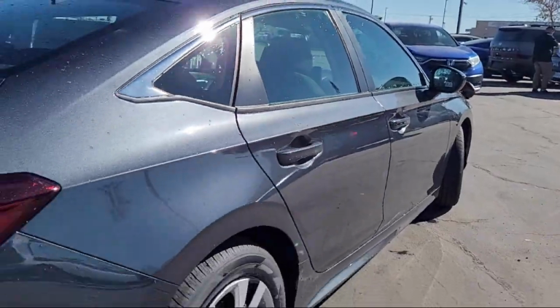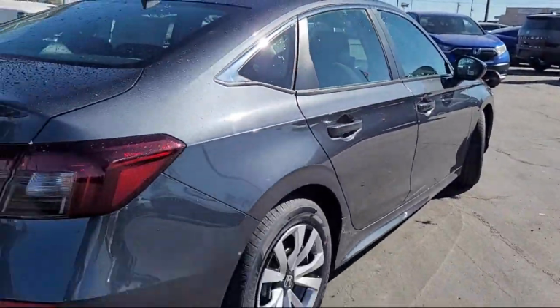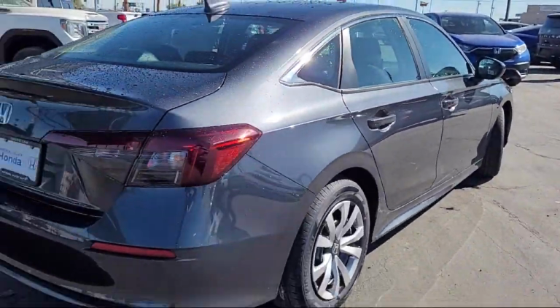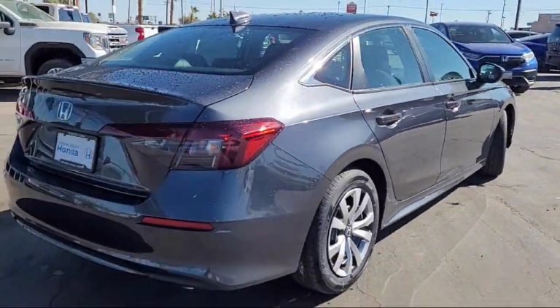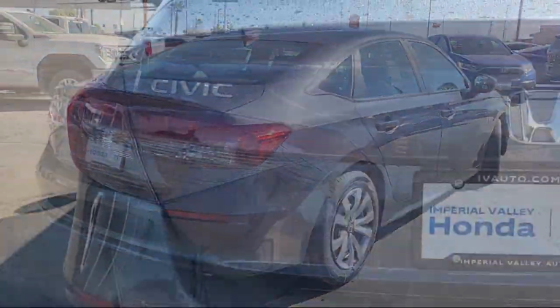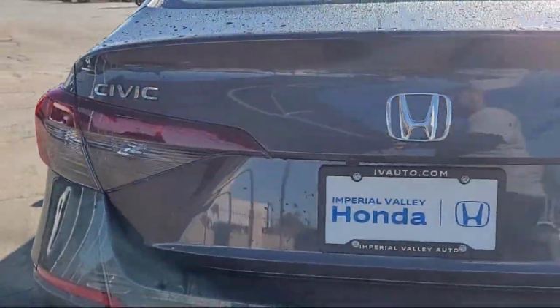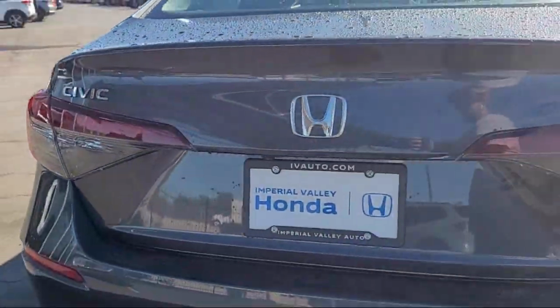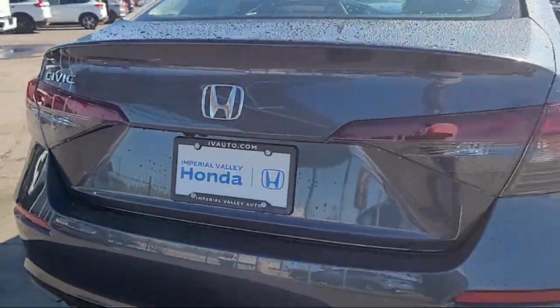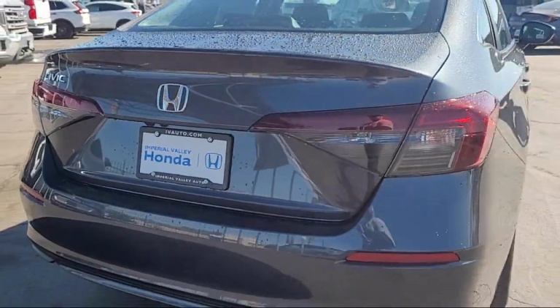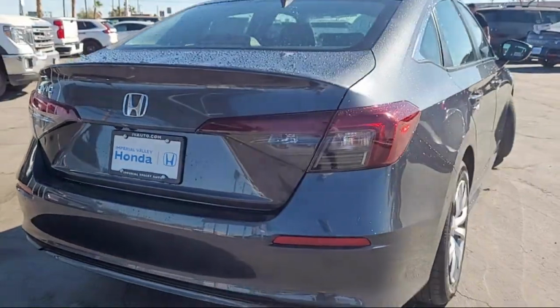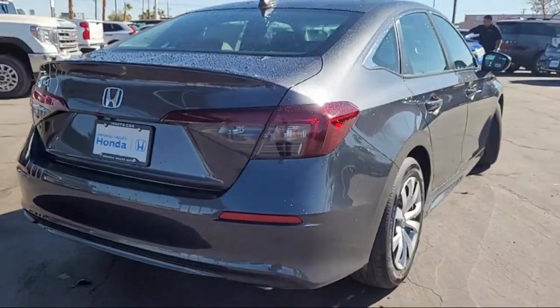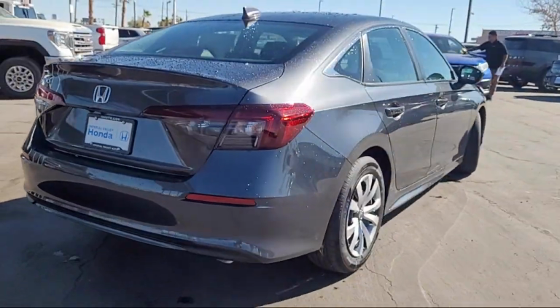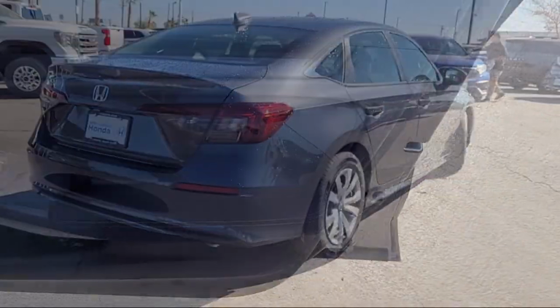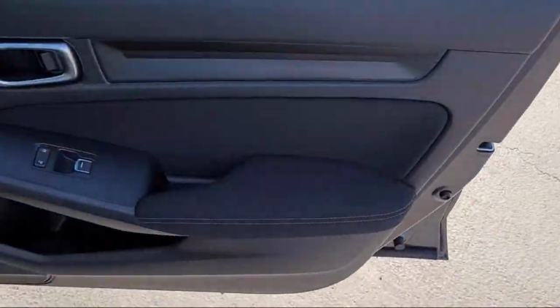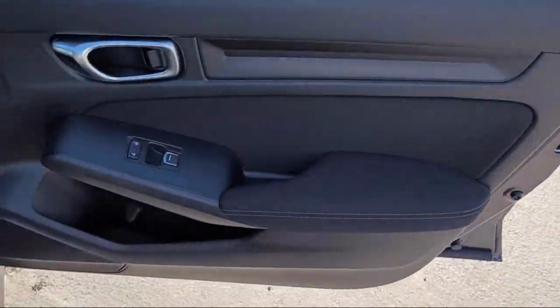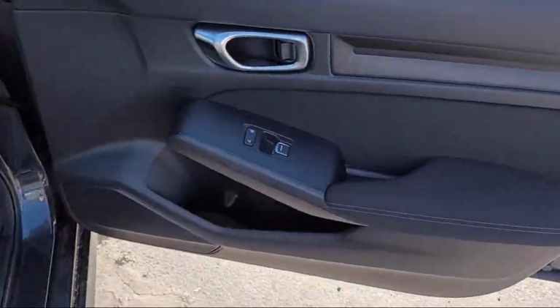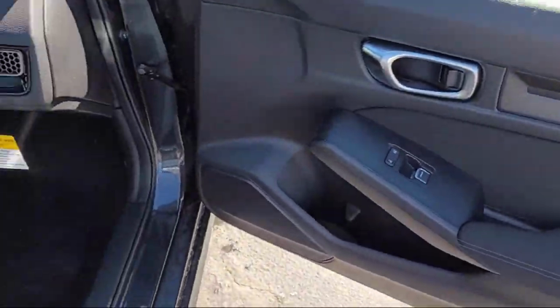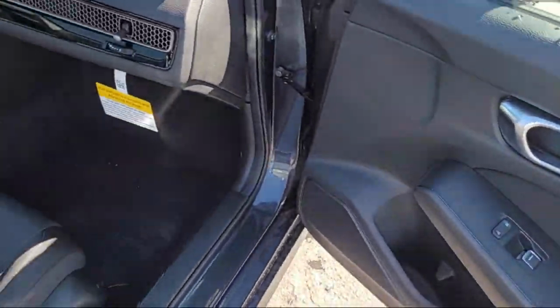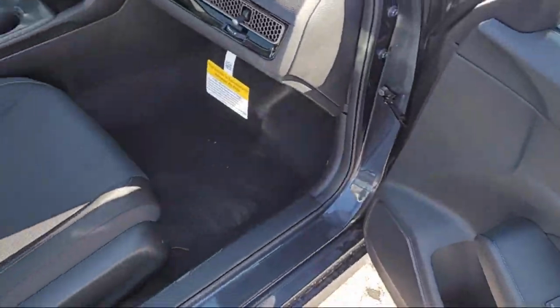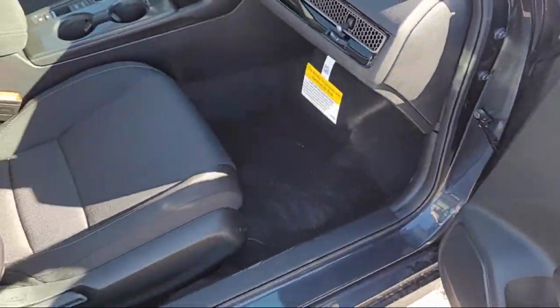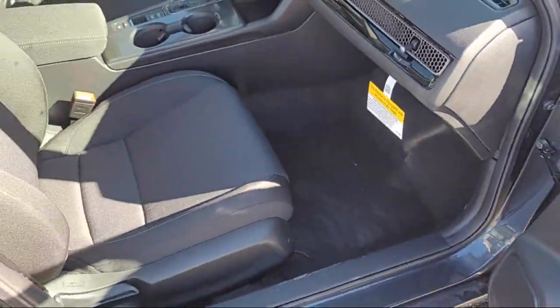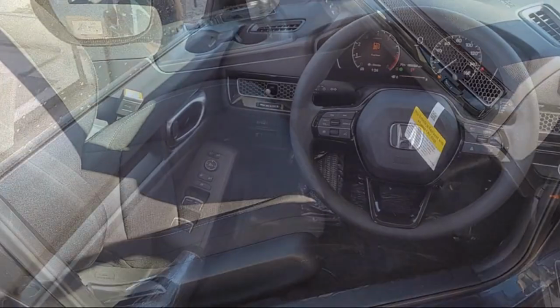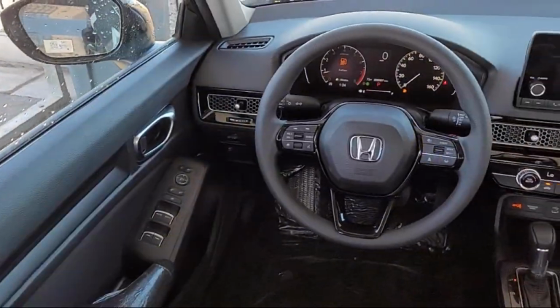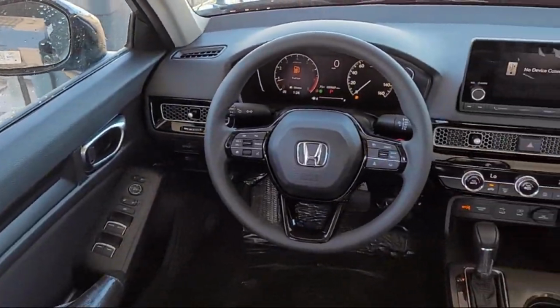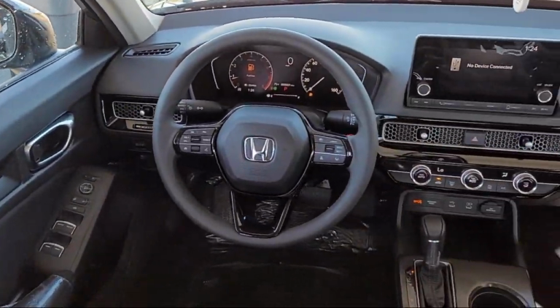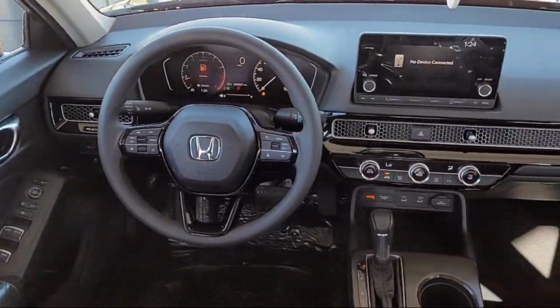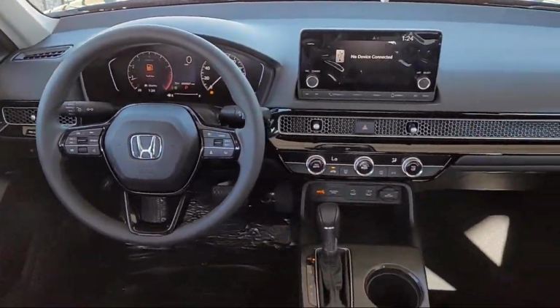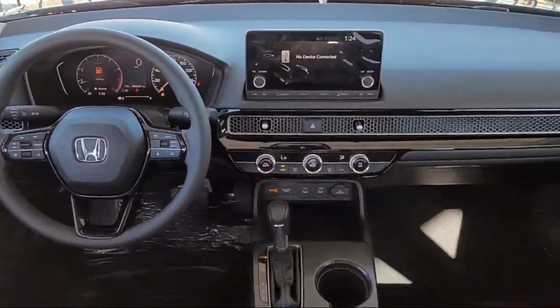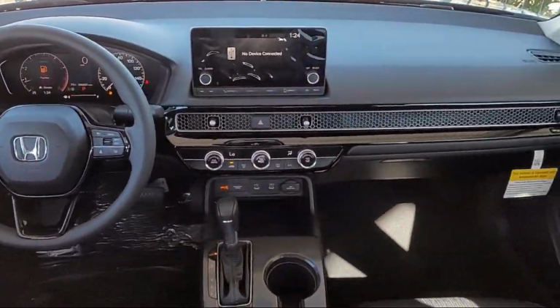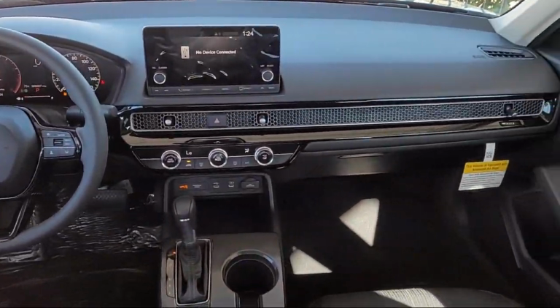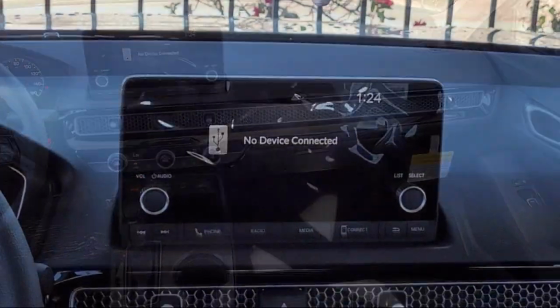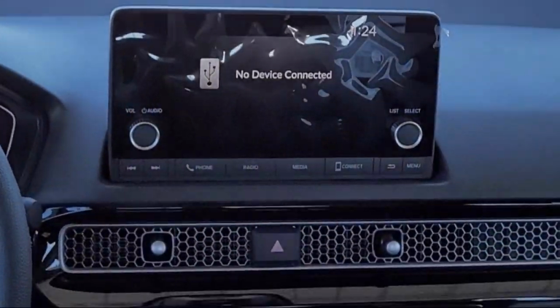Additional features include keyless entry, electronic stability control, speed sensing steering, steering wheel controls, auto high beam headlamp control, air conditioning, and a tire pressure monitoring system.